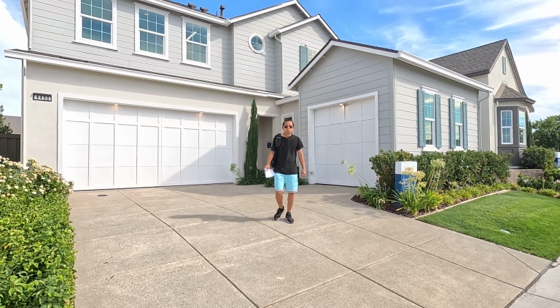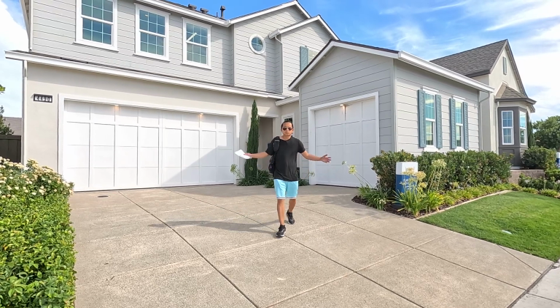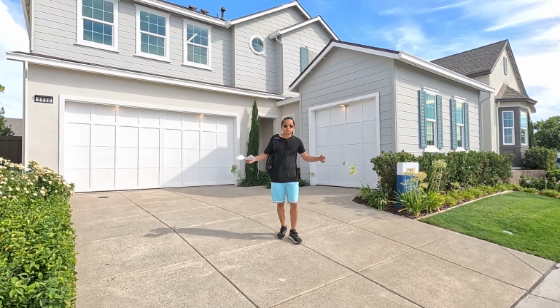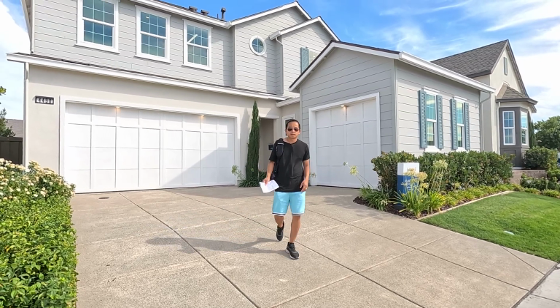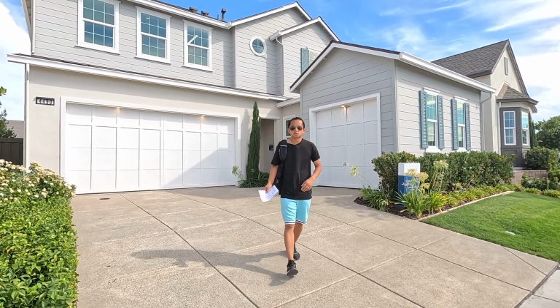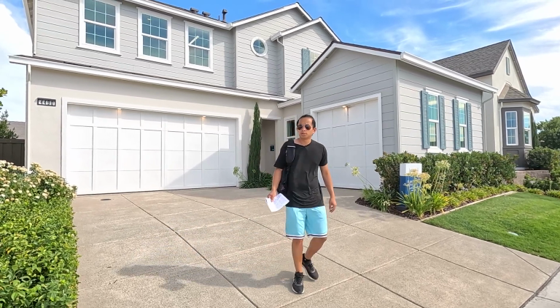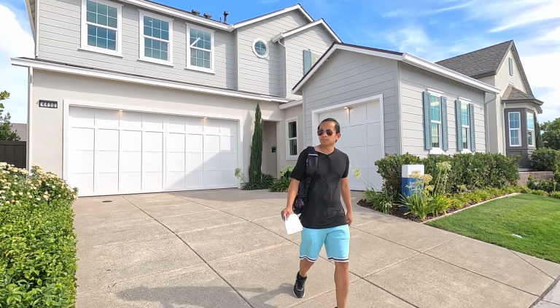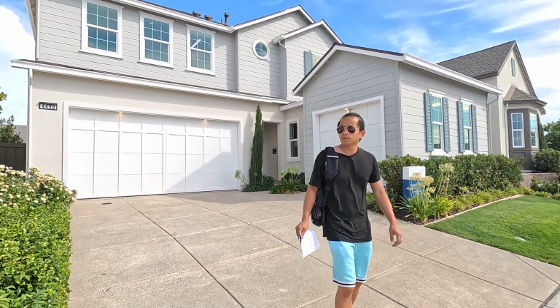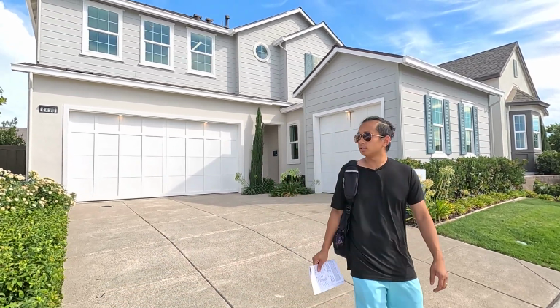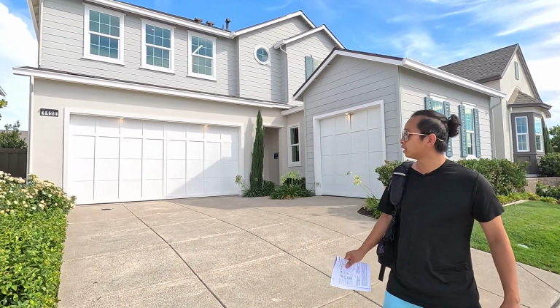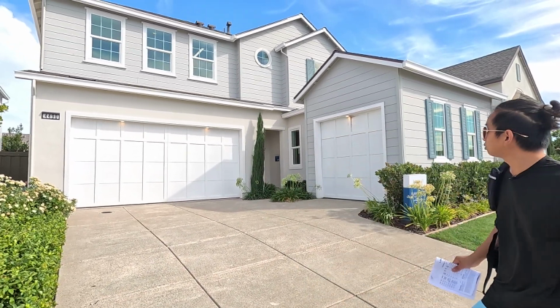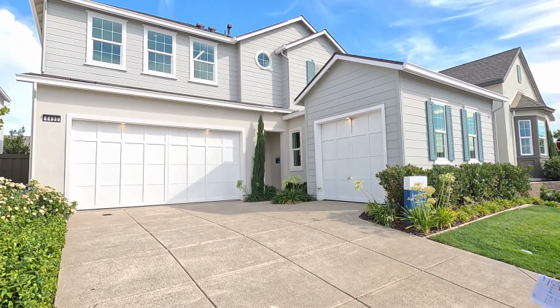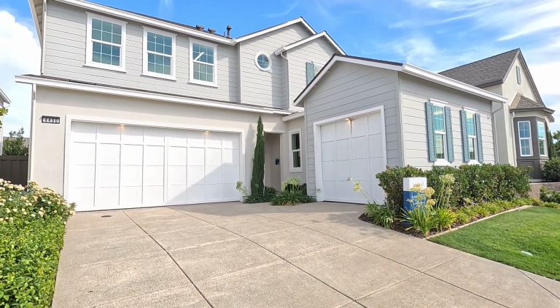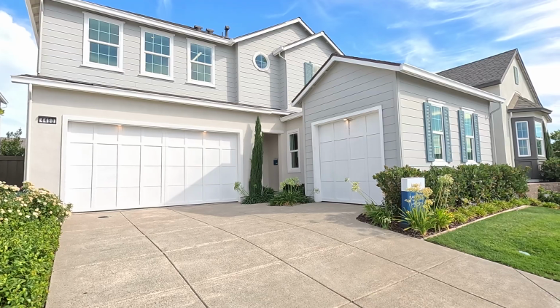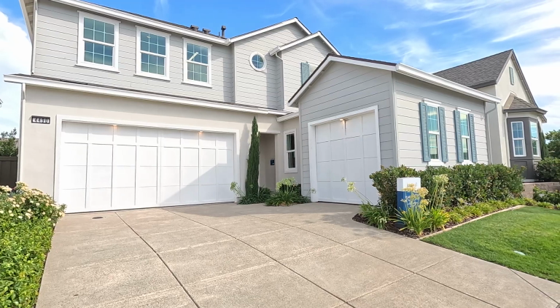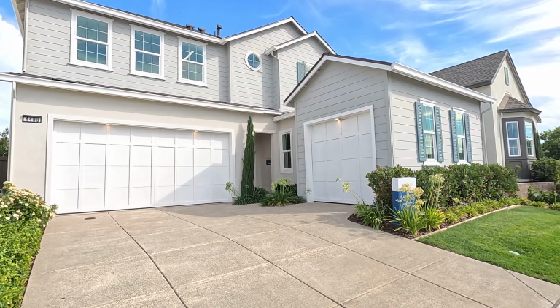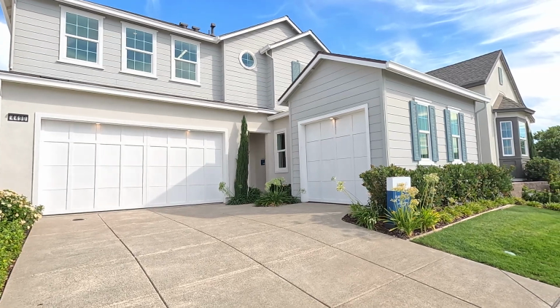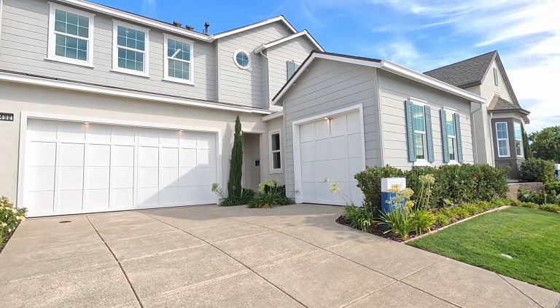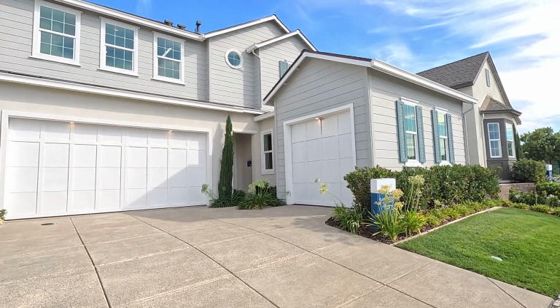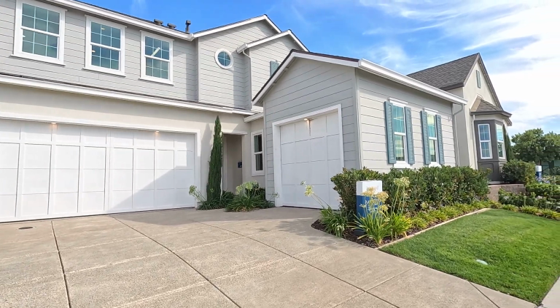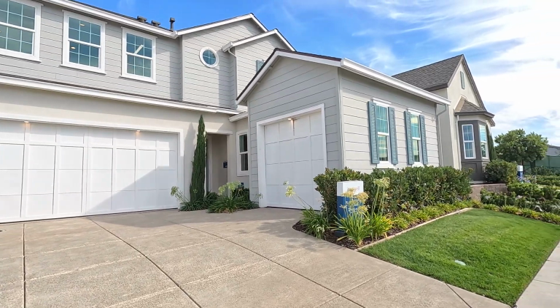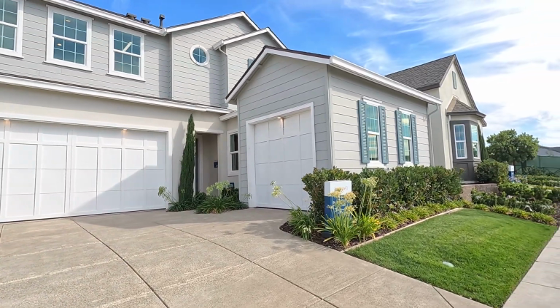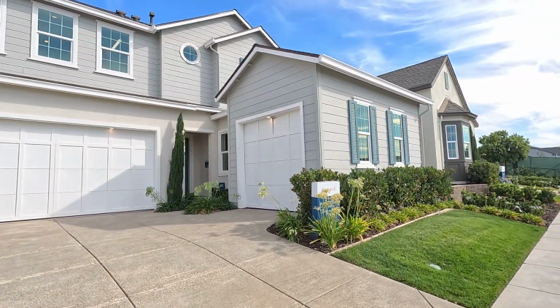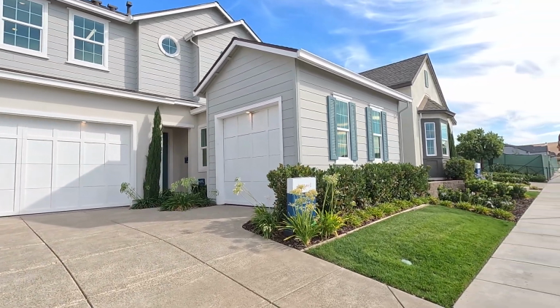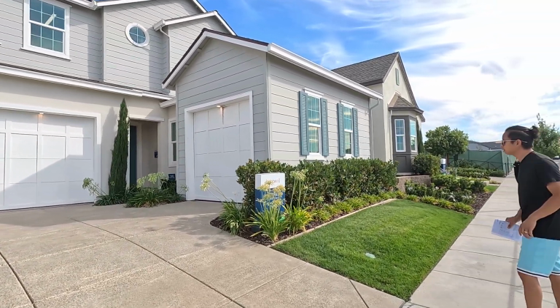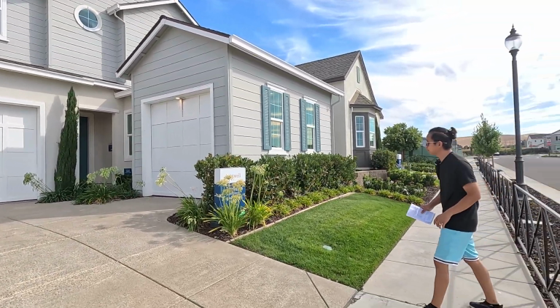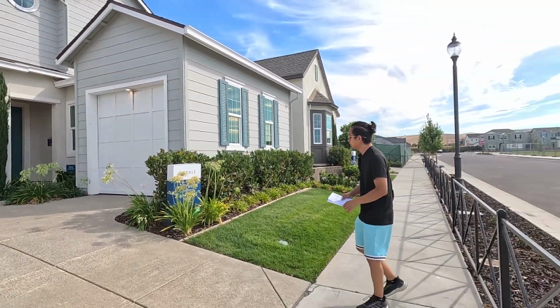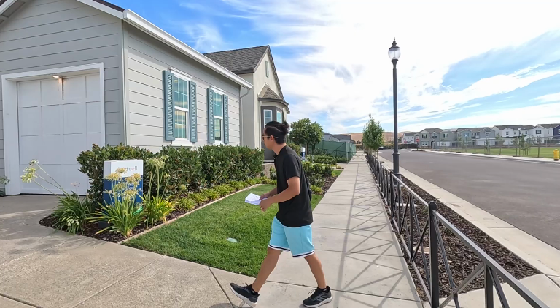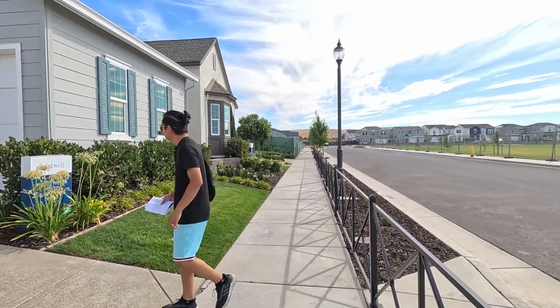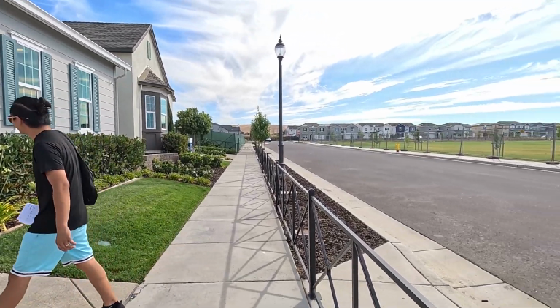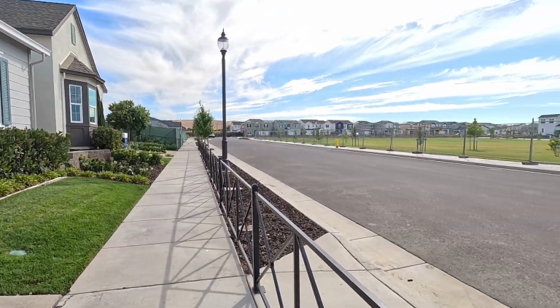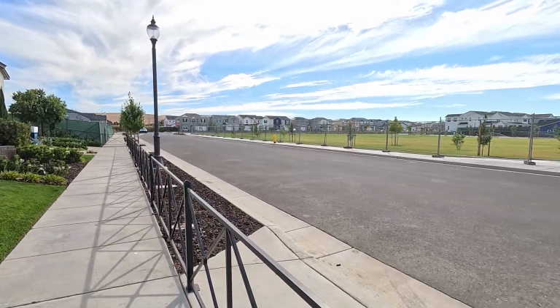What's going on everybody? It's your boy James. We're here at Tracy with the Hartwell Collections and we're here with the Landsea homes.